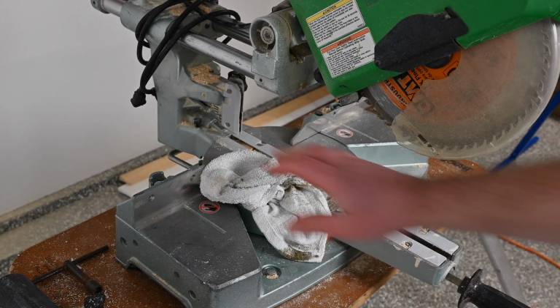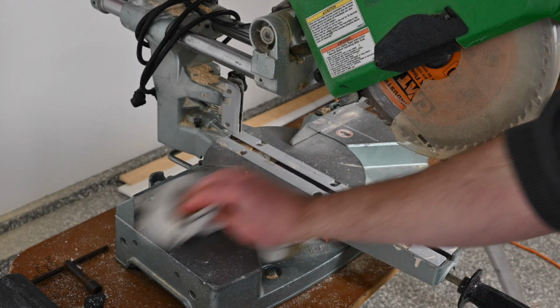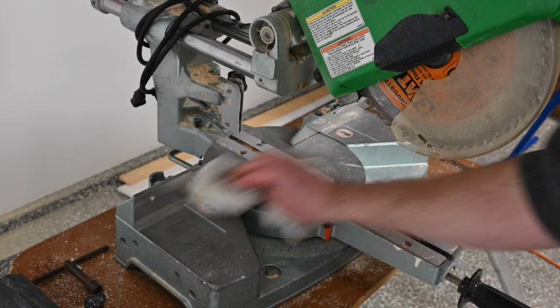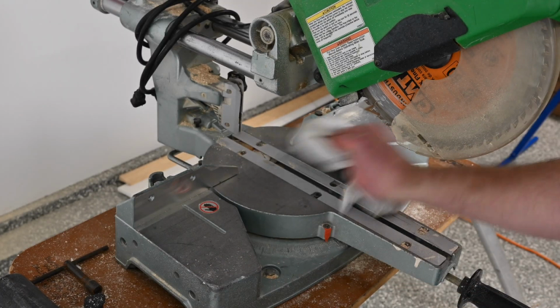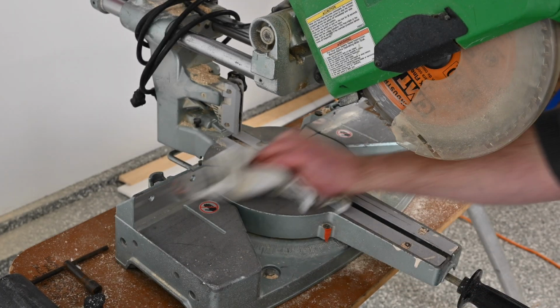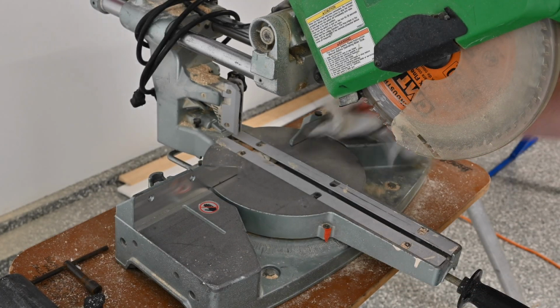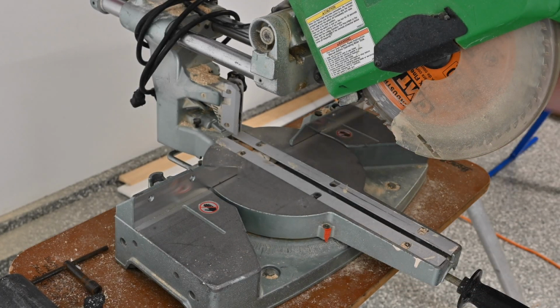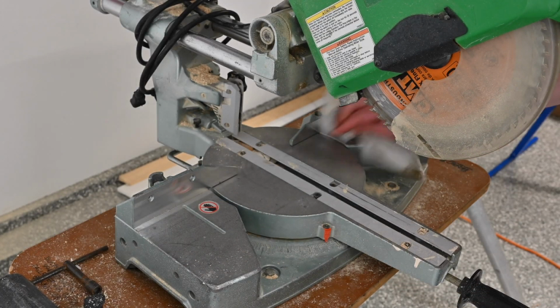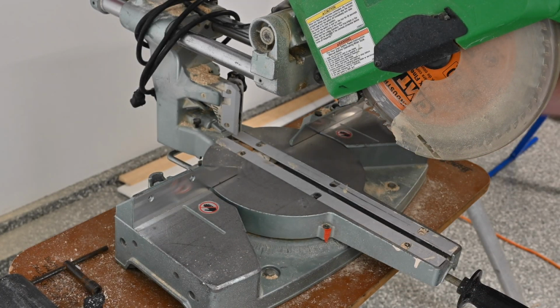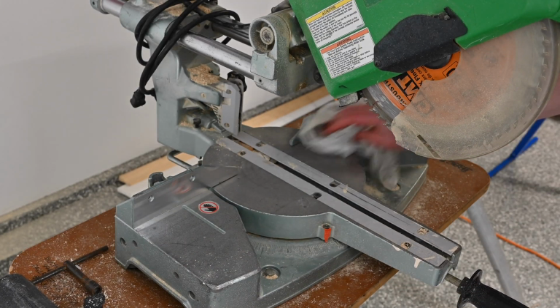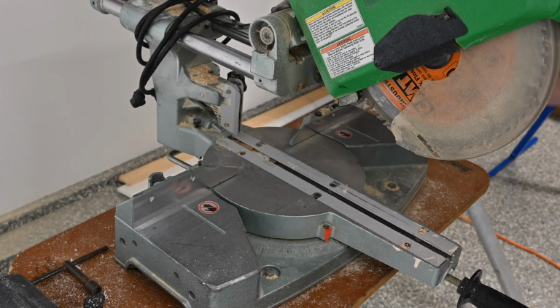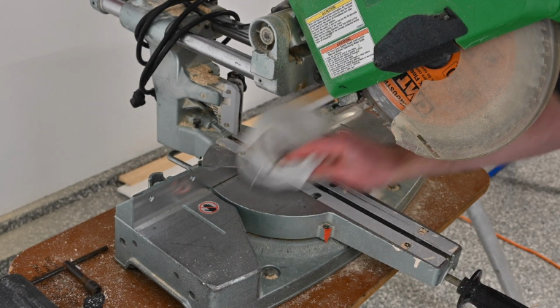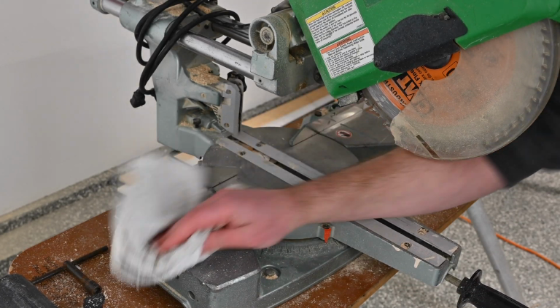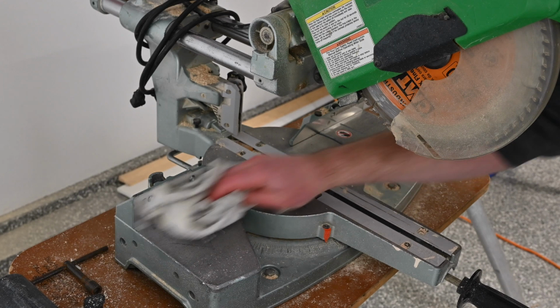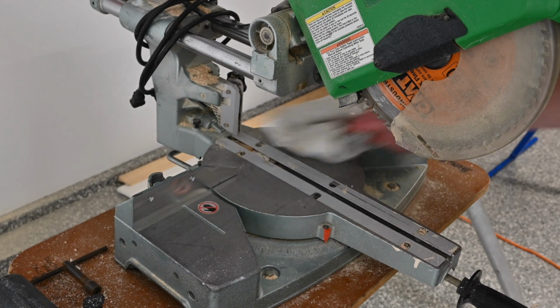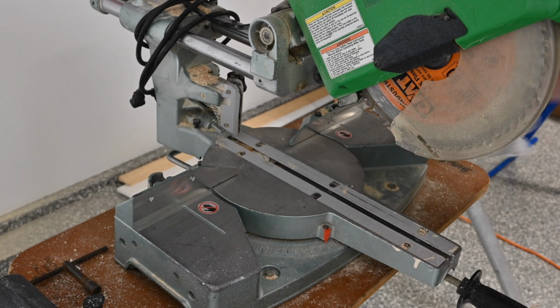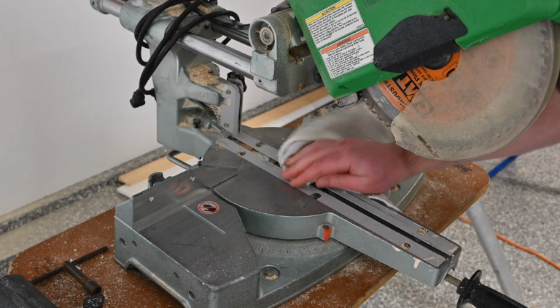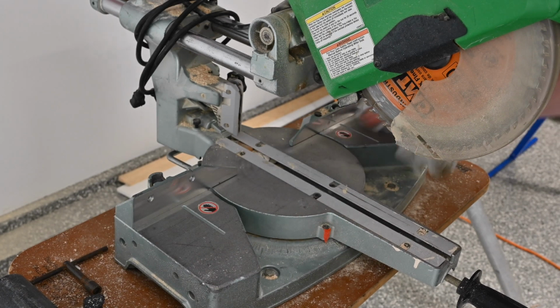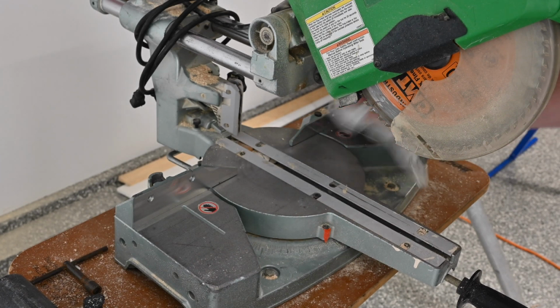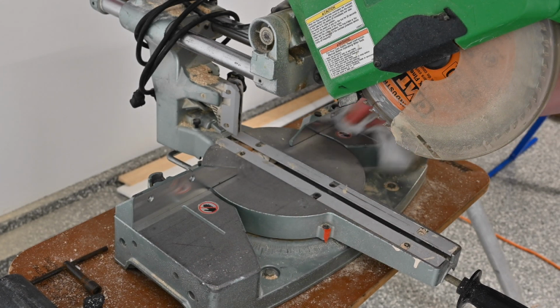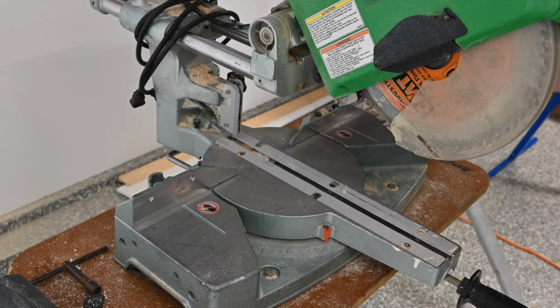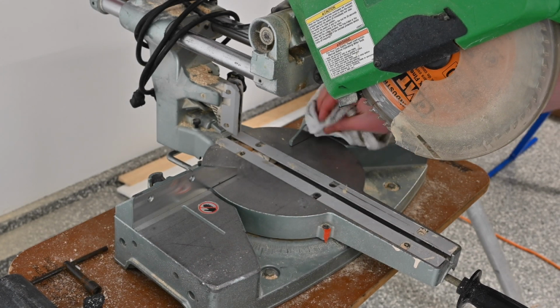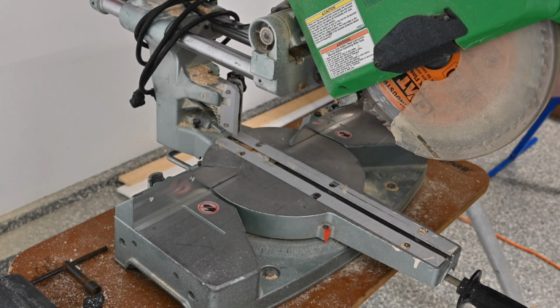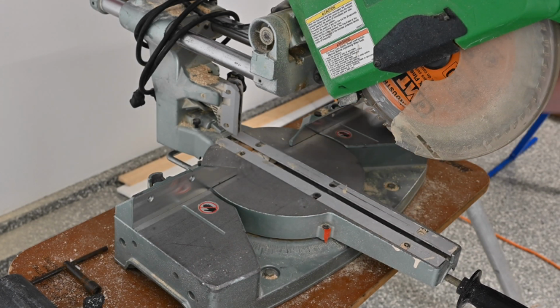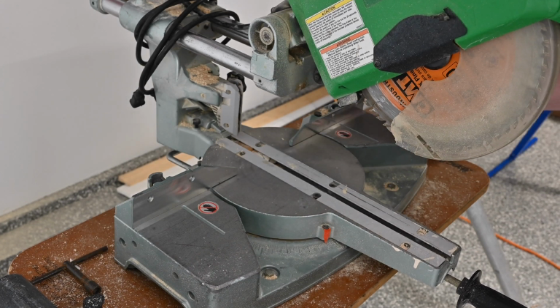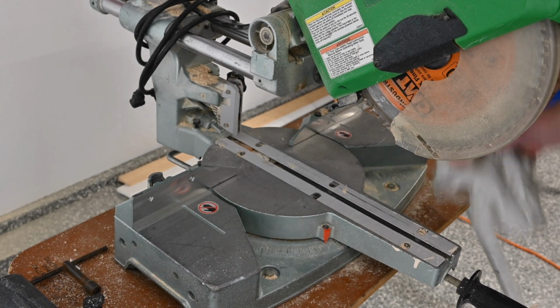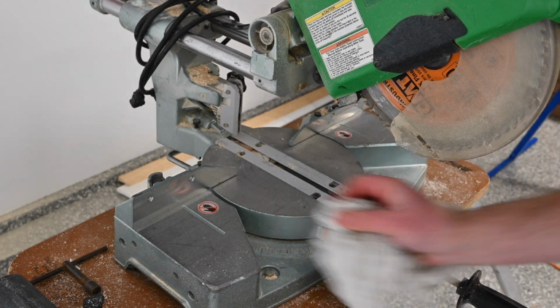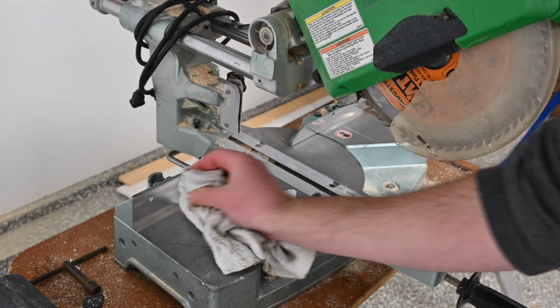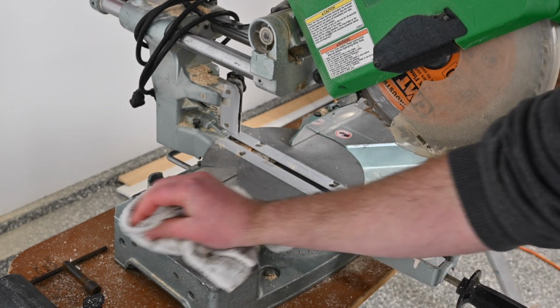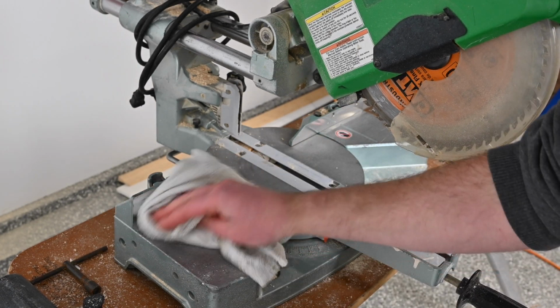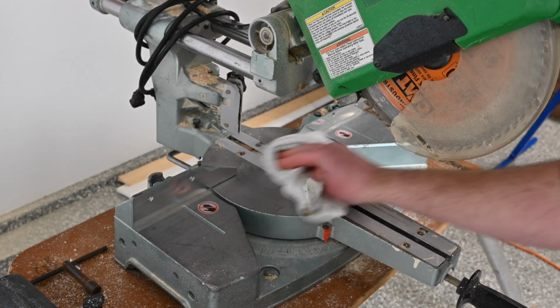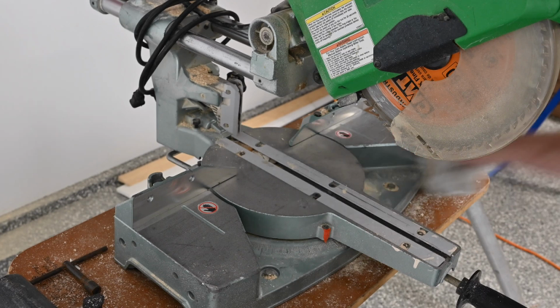Begin by cleaning your saw. Ensure there's no sawdust or other debris that would obstruct the fence from mounting flush to both the back of the fence as well as the bottom of the fence.